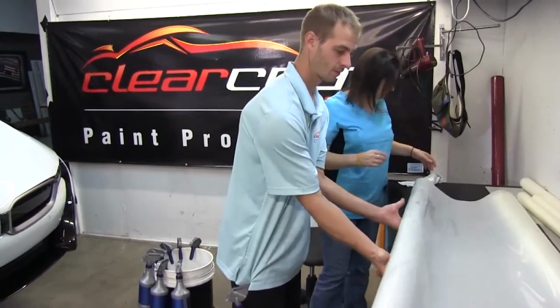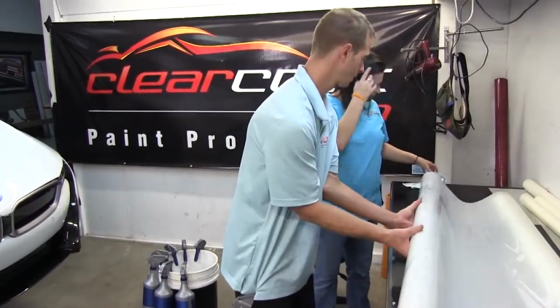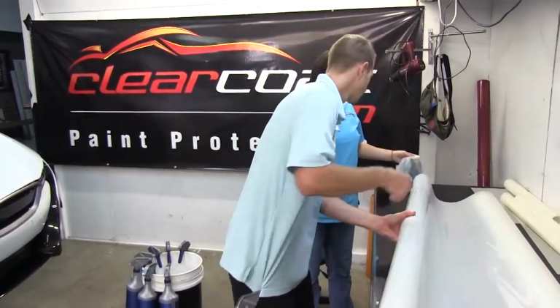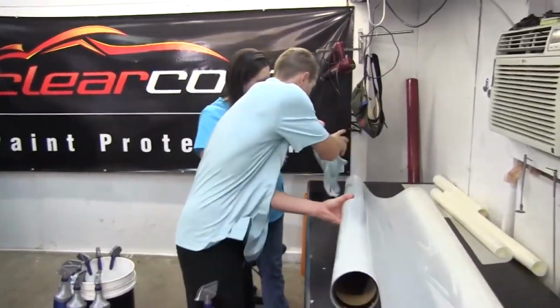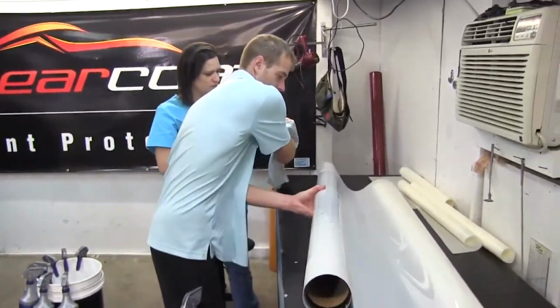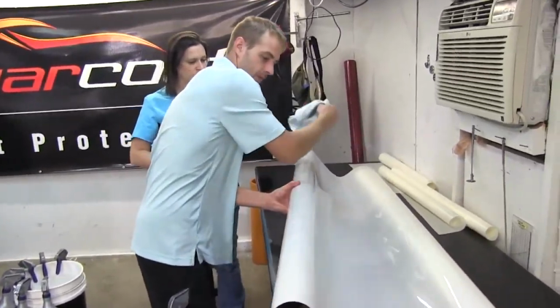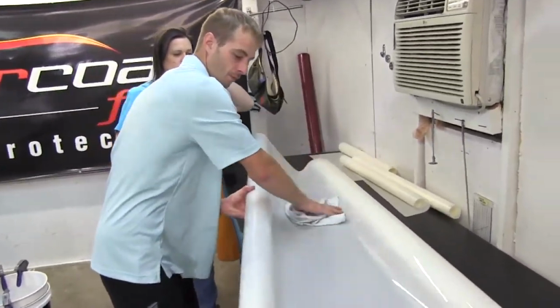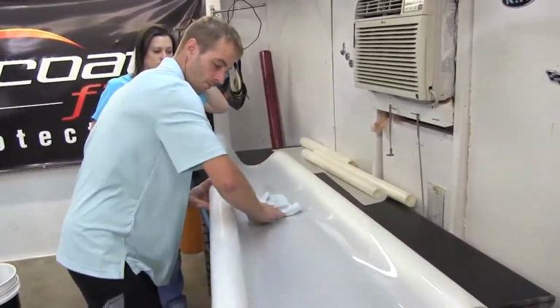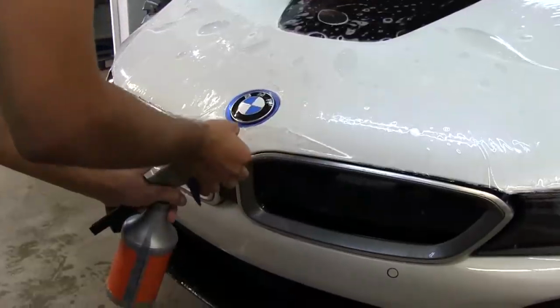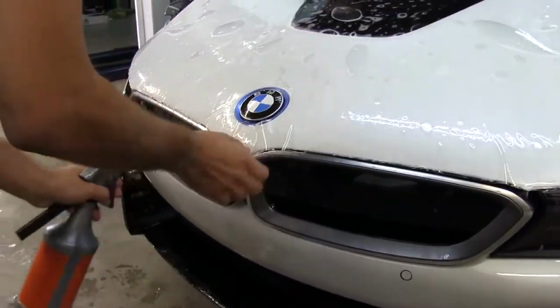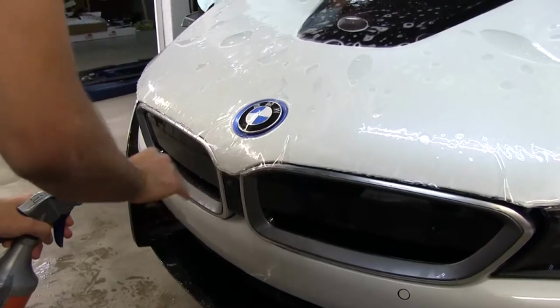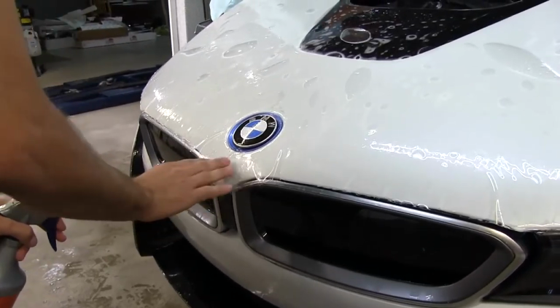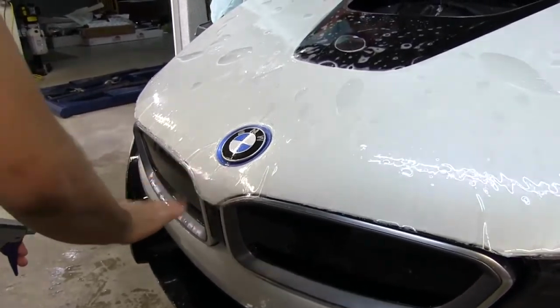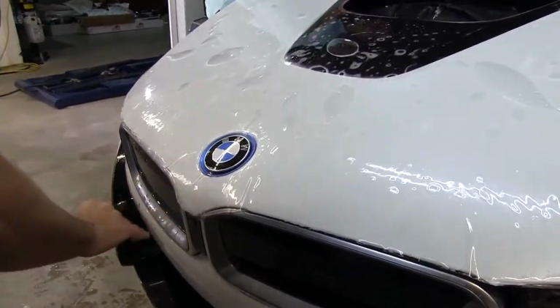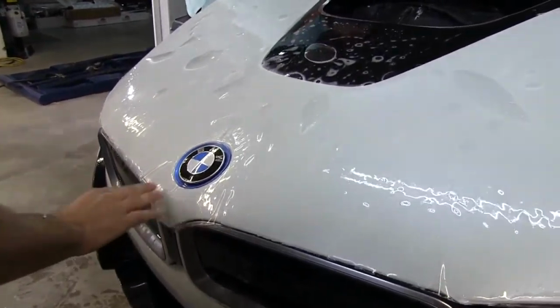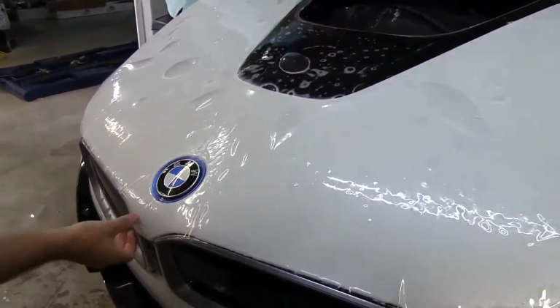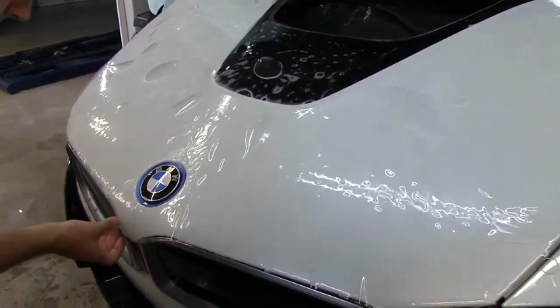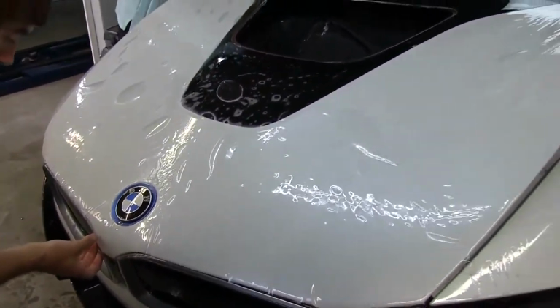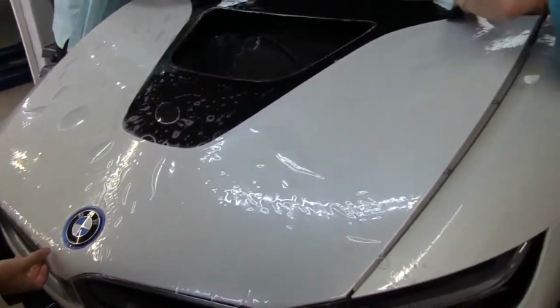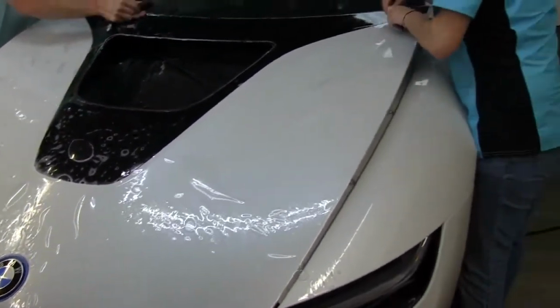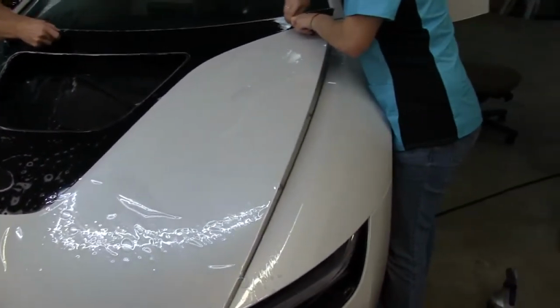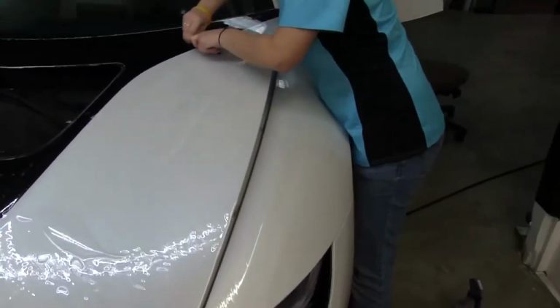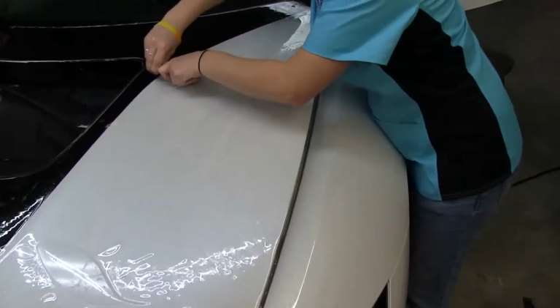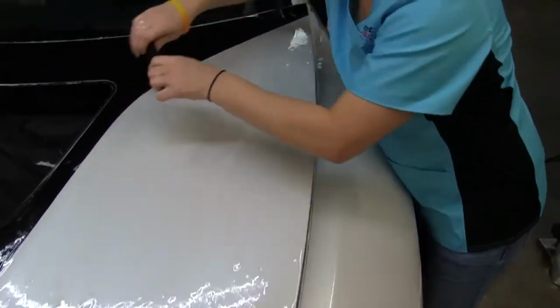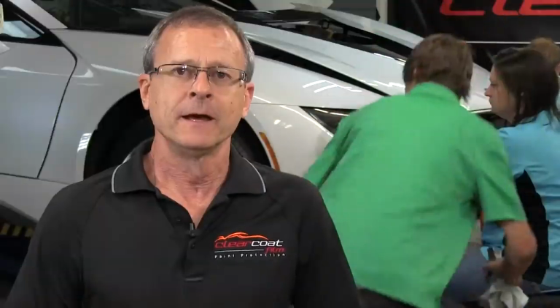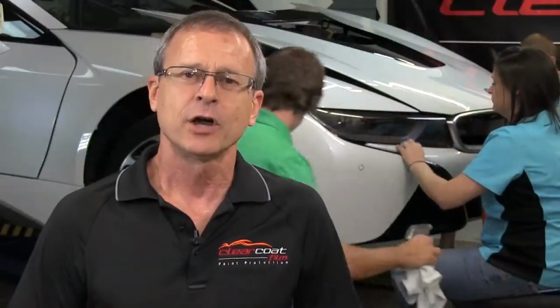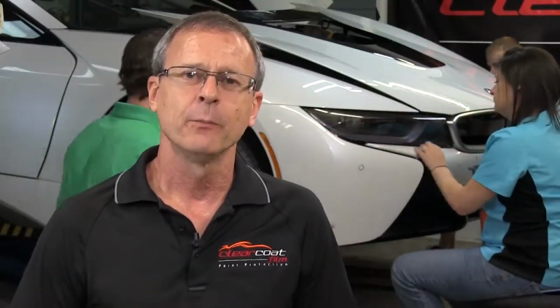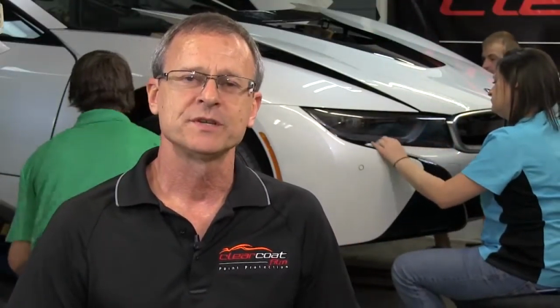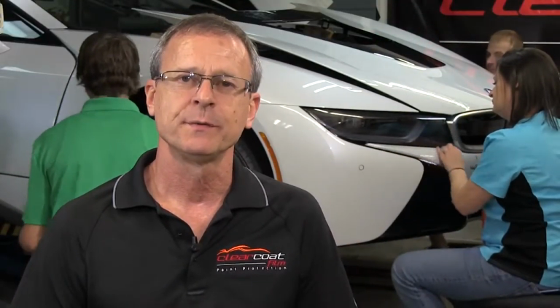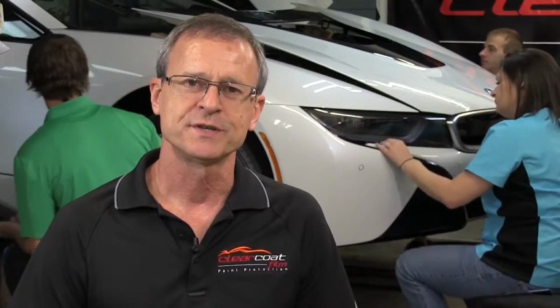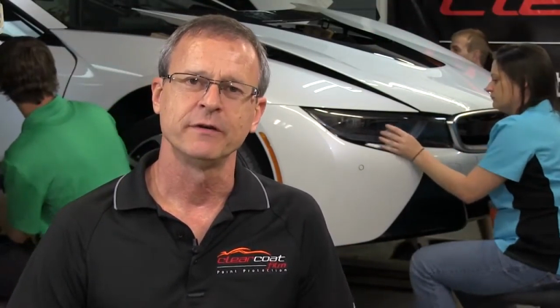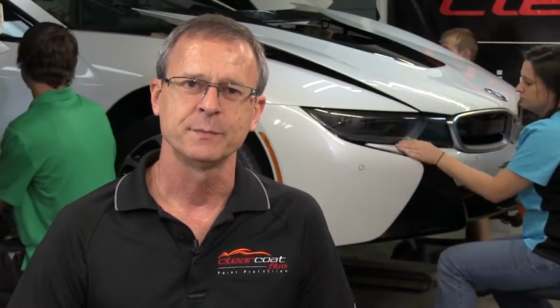Light clear coat scratches and swirl marks simply fade away all by themselves. The stain resistance means that bugs, bird droppings, and road tar won't affect the gloss of the film, keeping your car looking new every day.